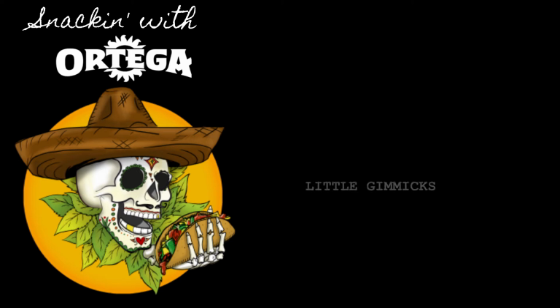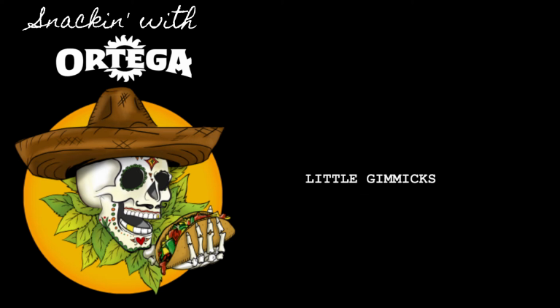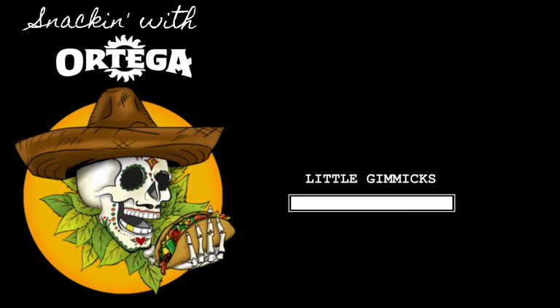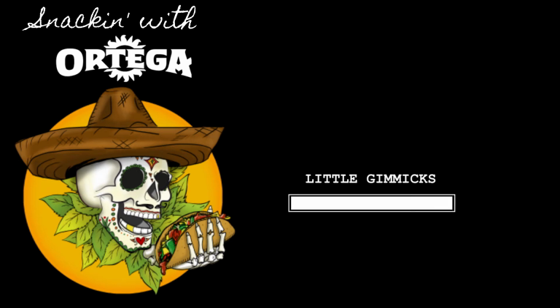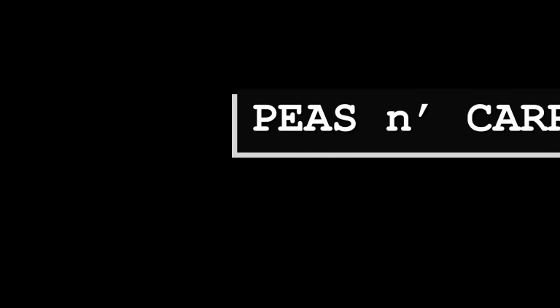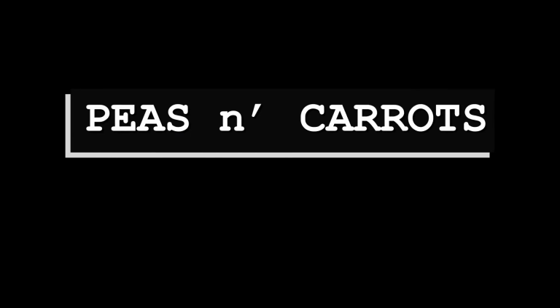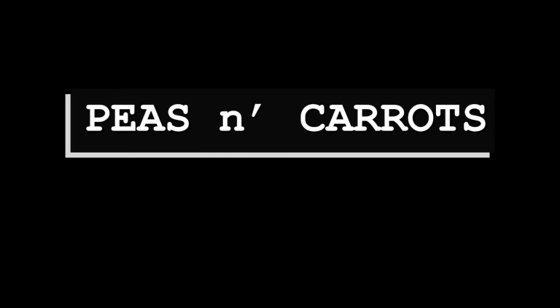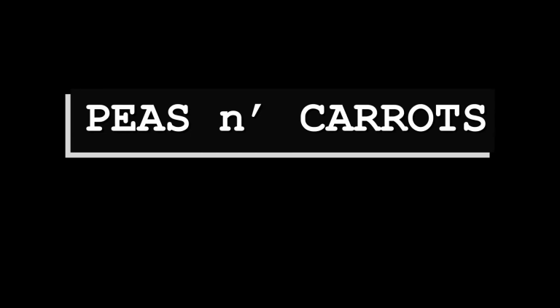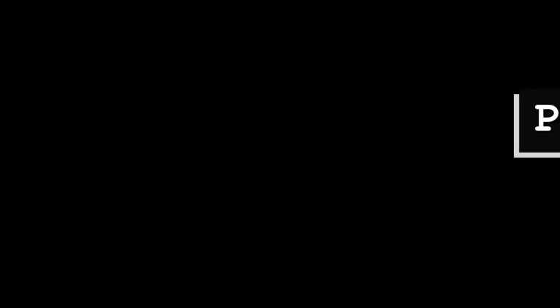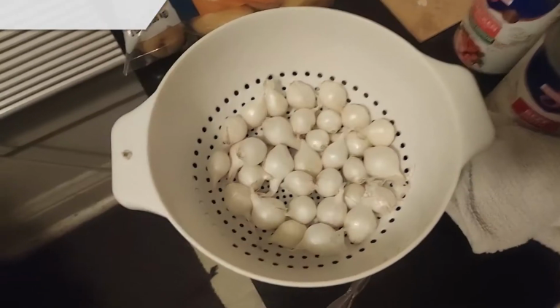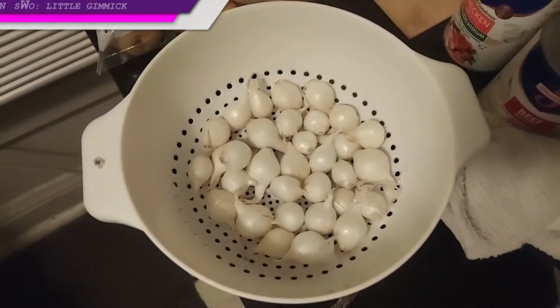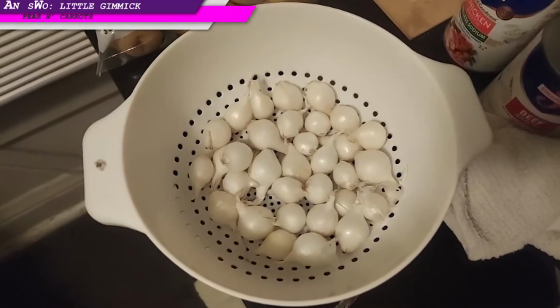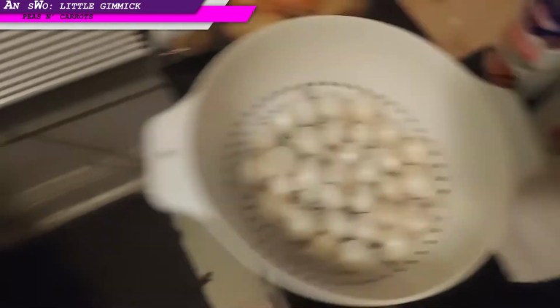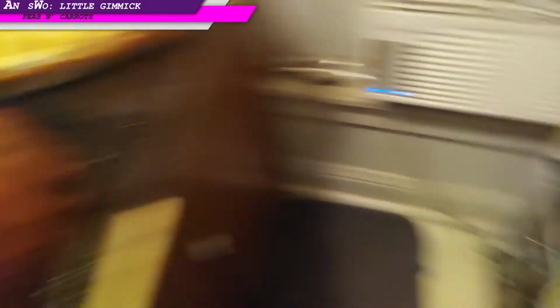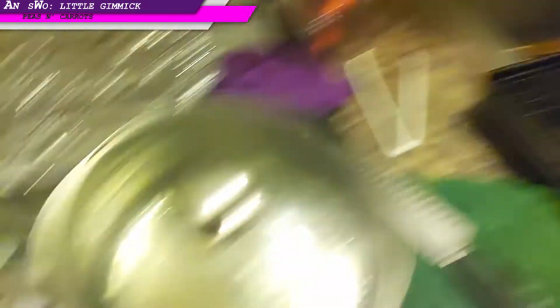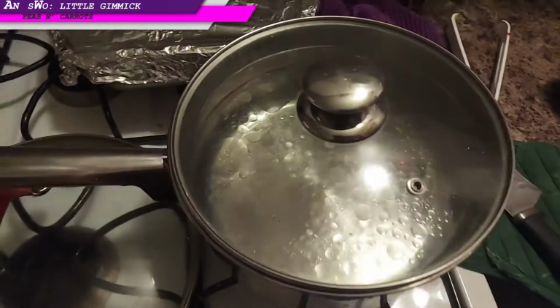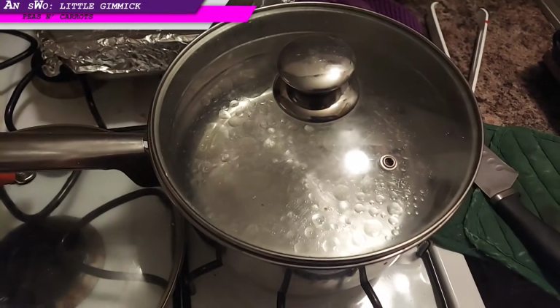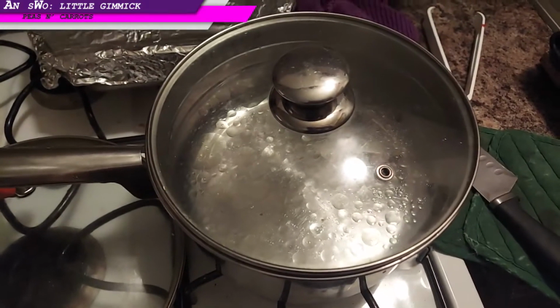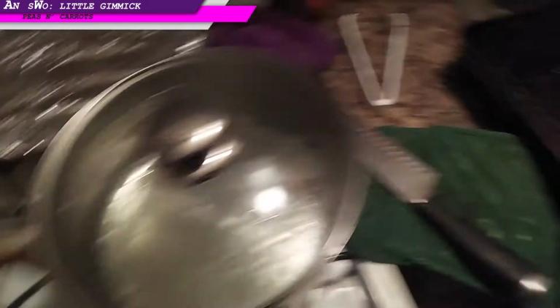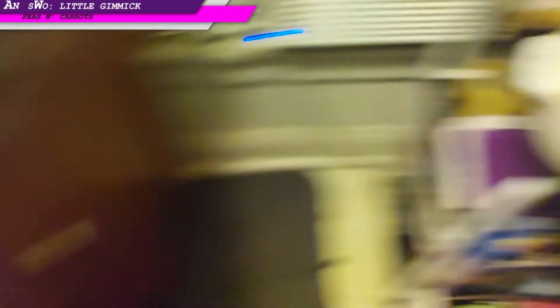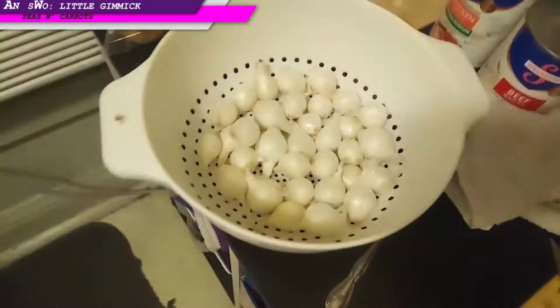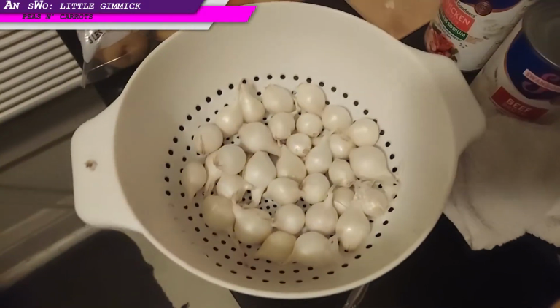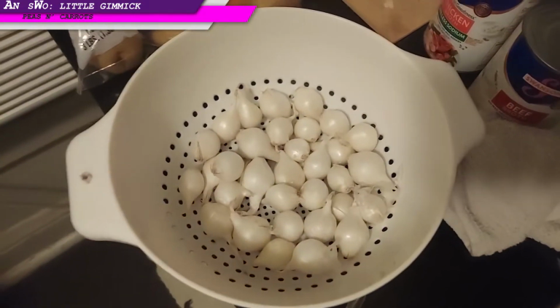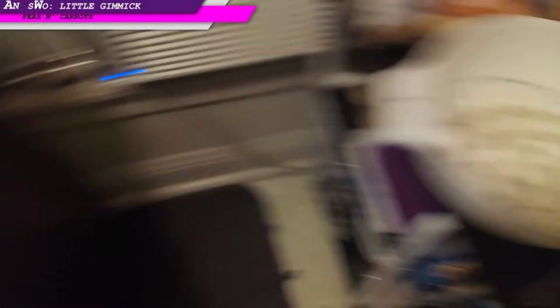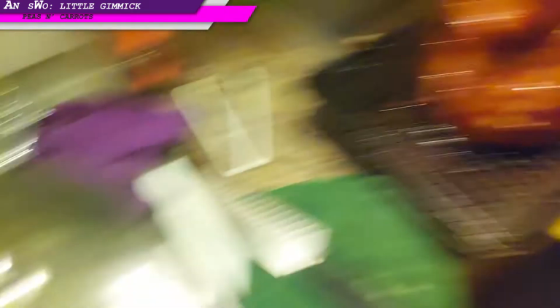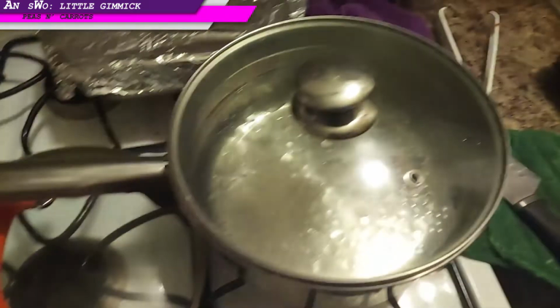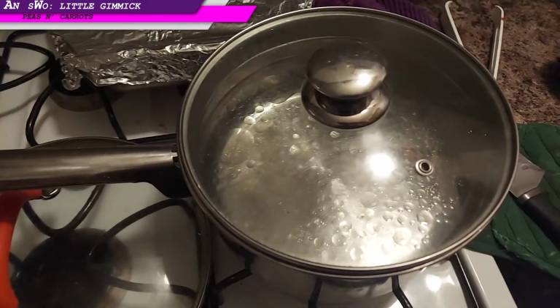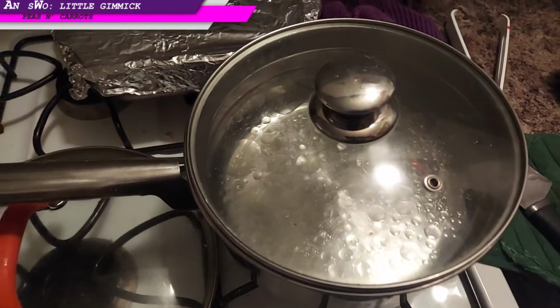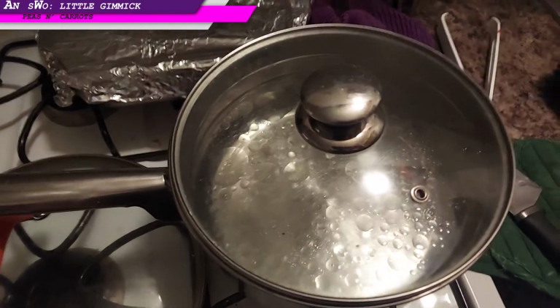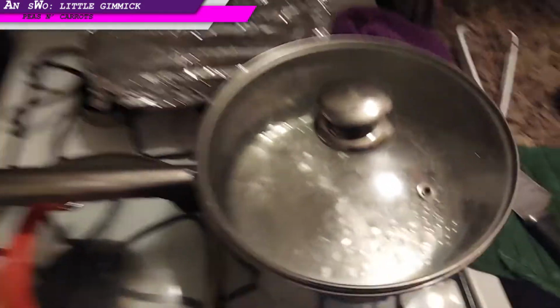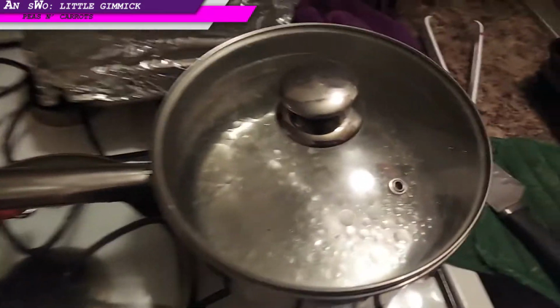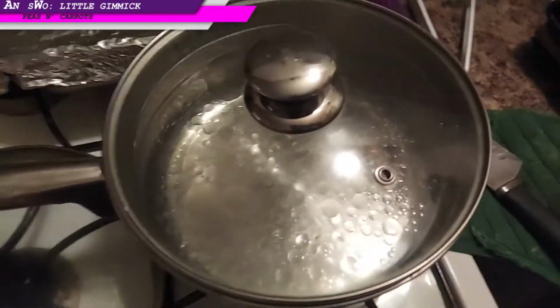Snacking with Ortega. Pearl onions and water — the pearl onions are going to go into this water when it's boiling.